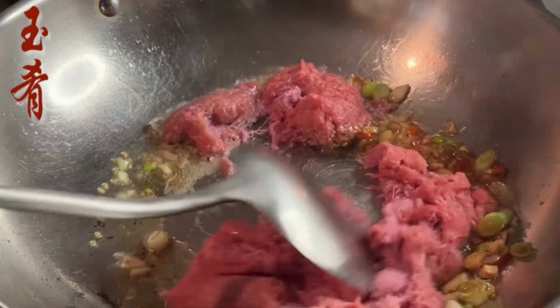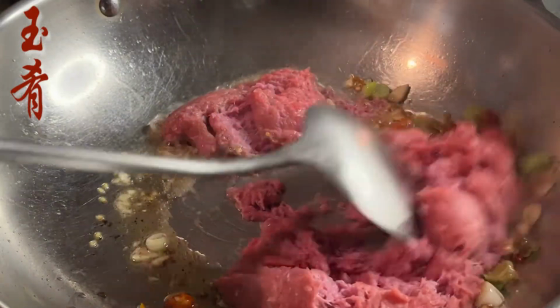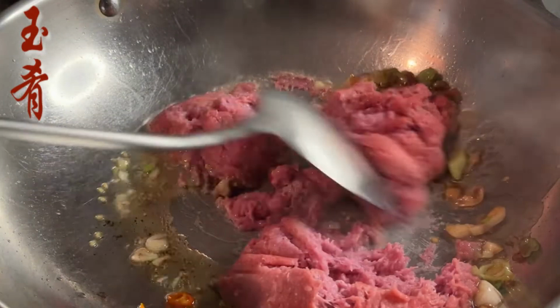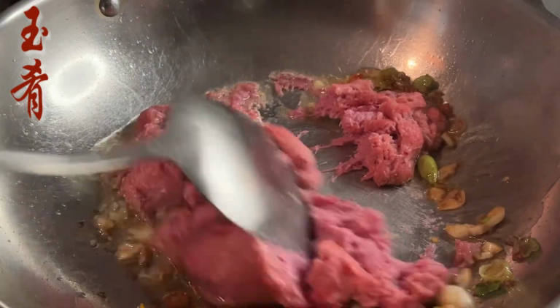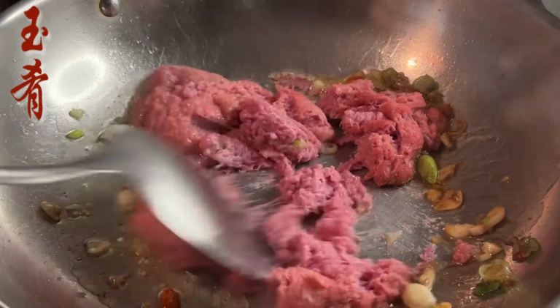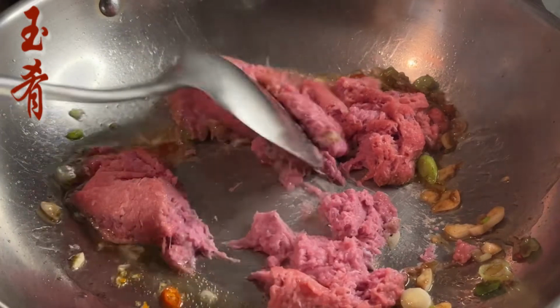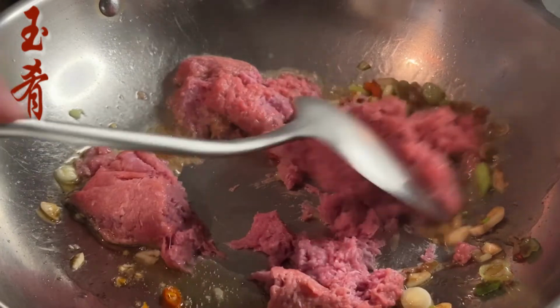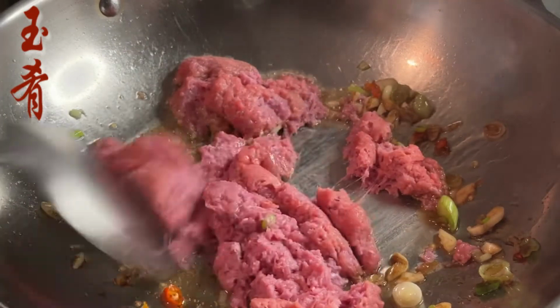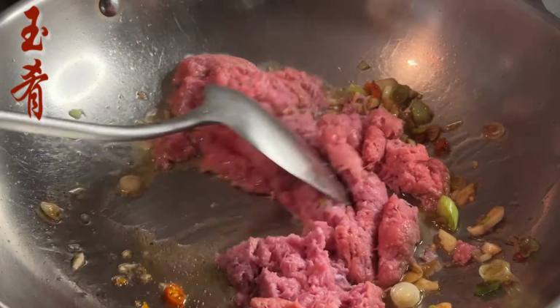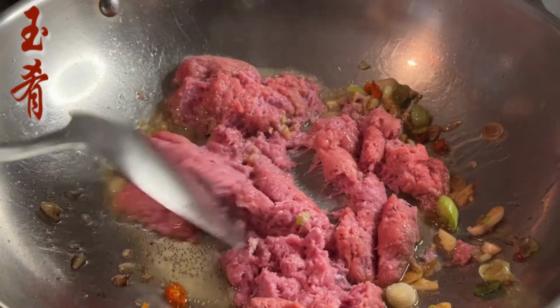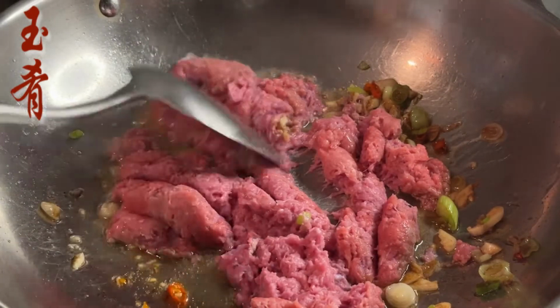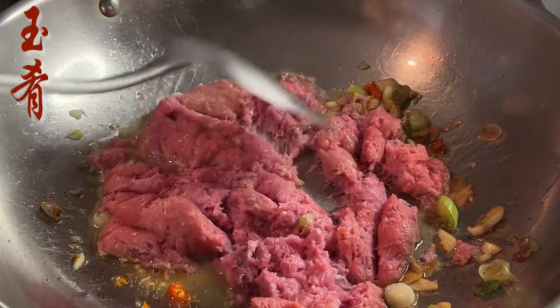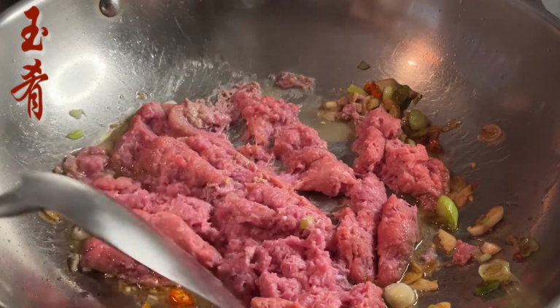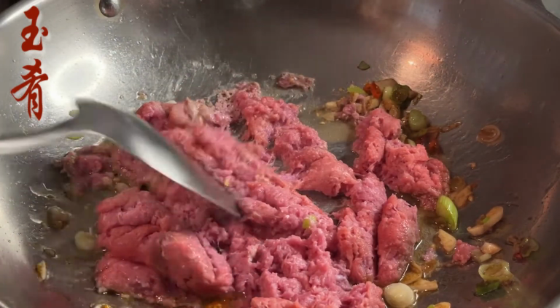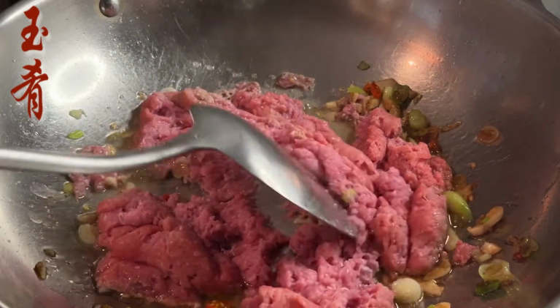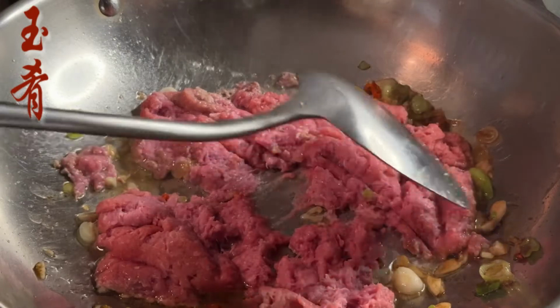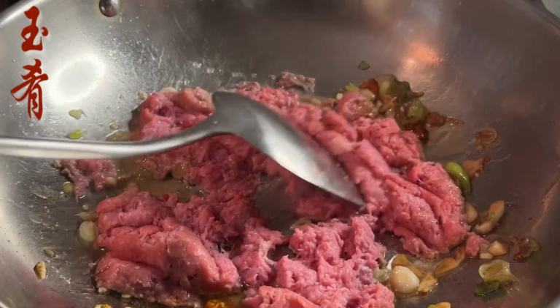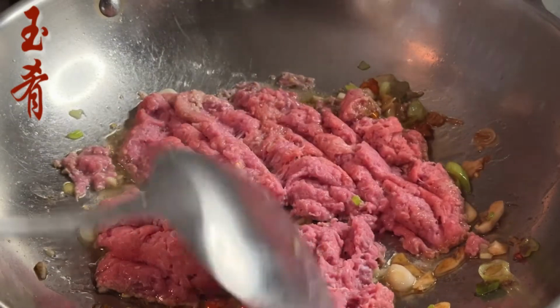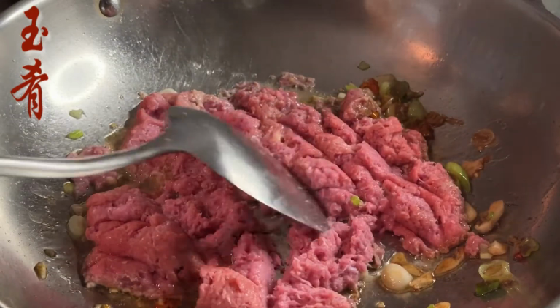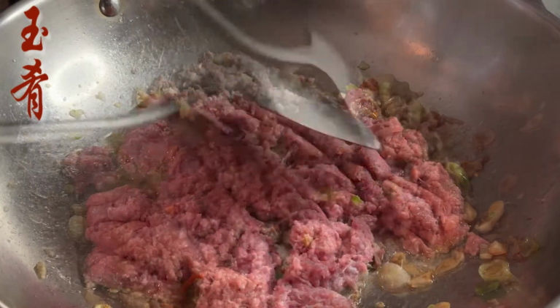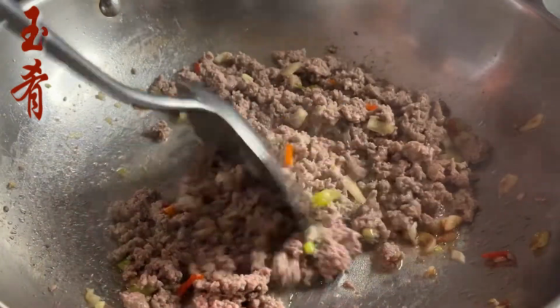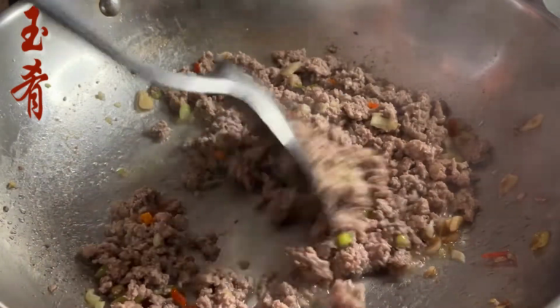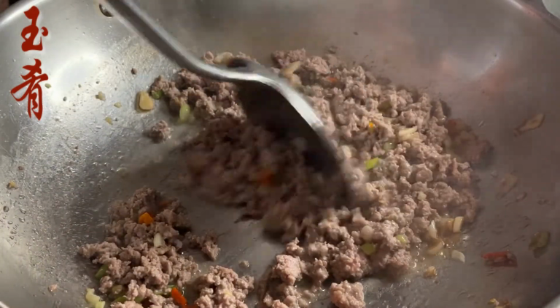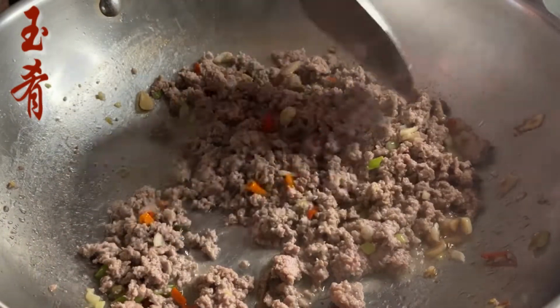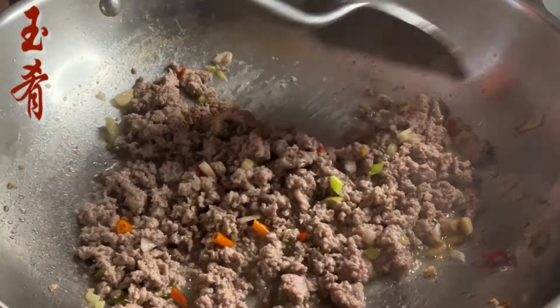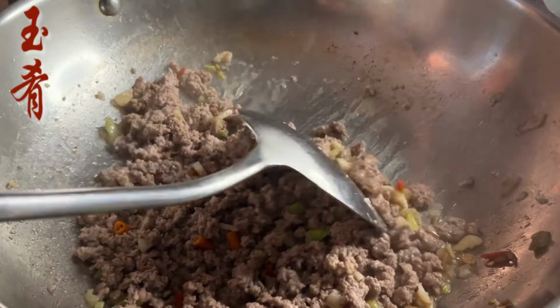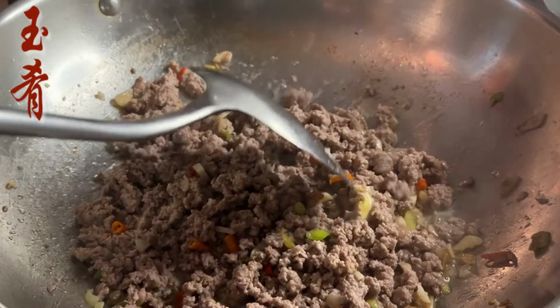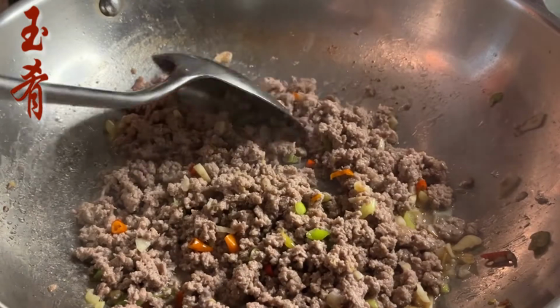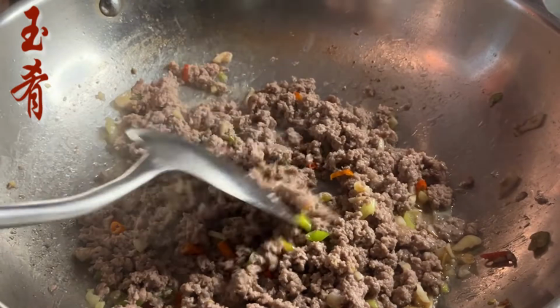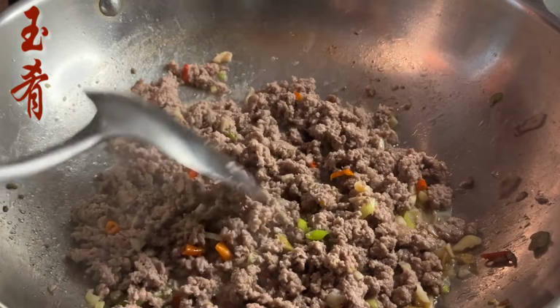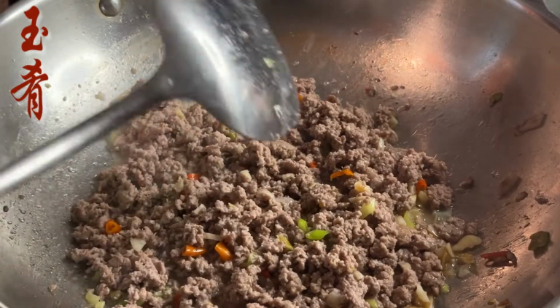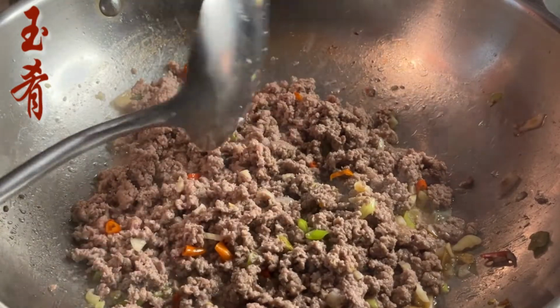Add the ground pork. Stir fry until the meat turns dark brown. Make sure to separate the pork into small pieces — otherwise your ants get too big and turn into beetles. You know what I meant.